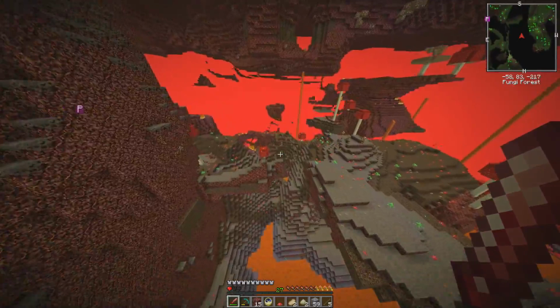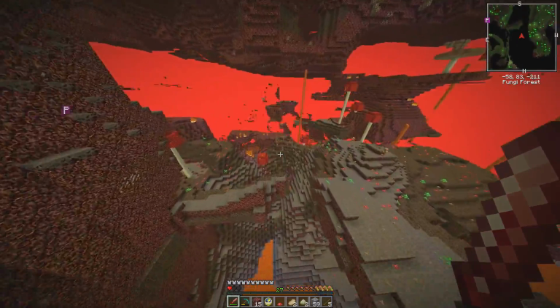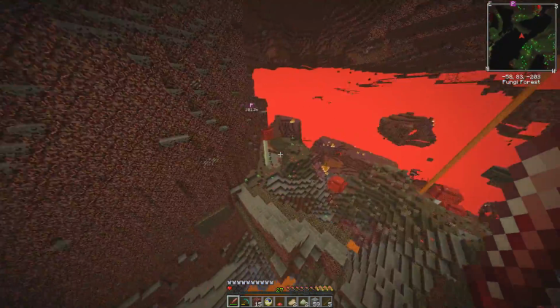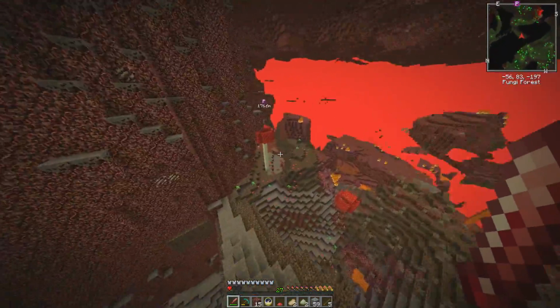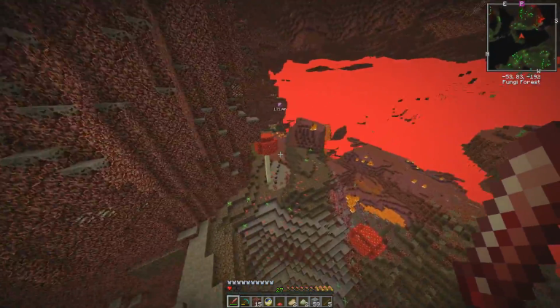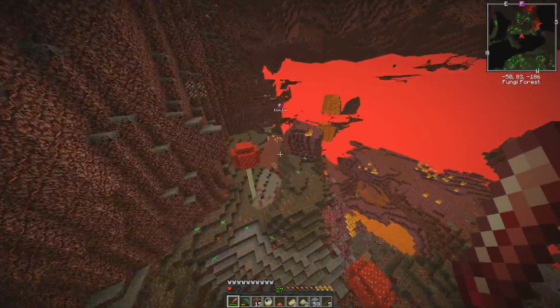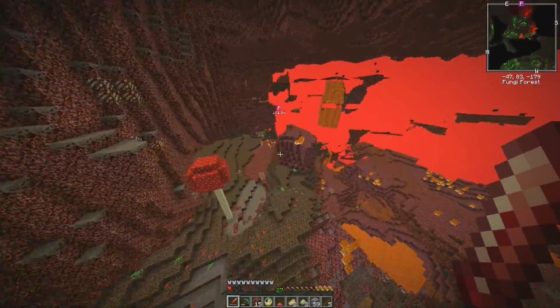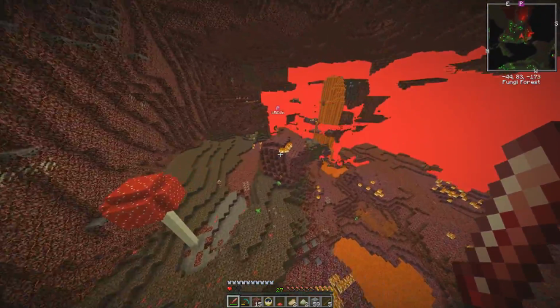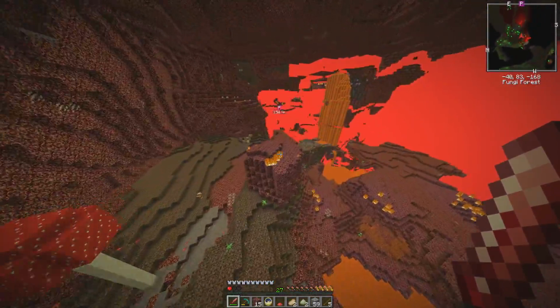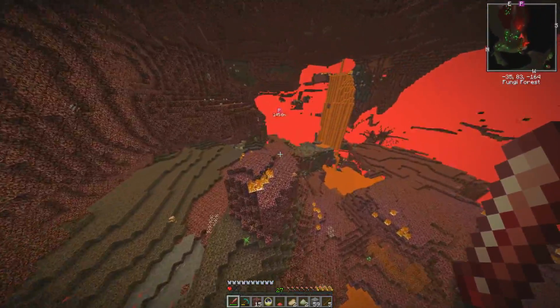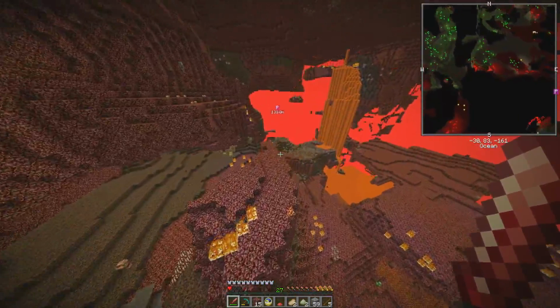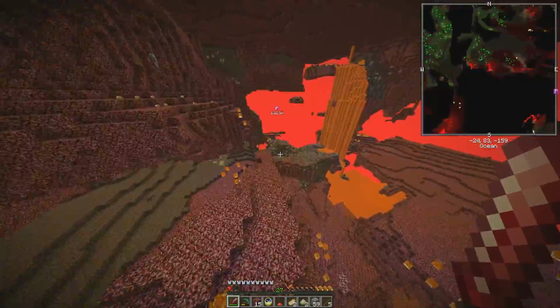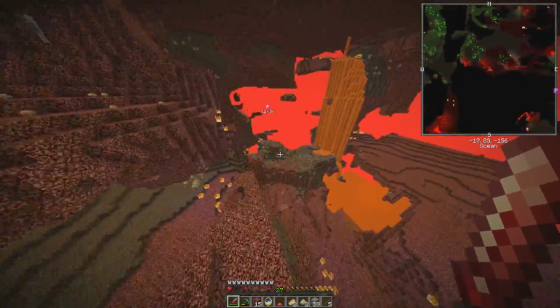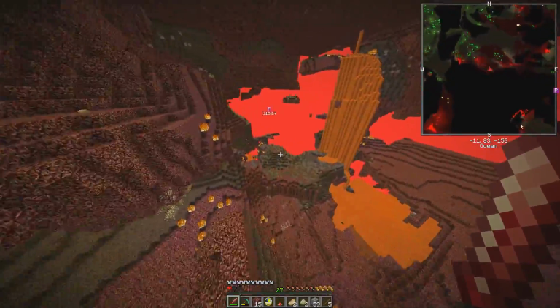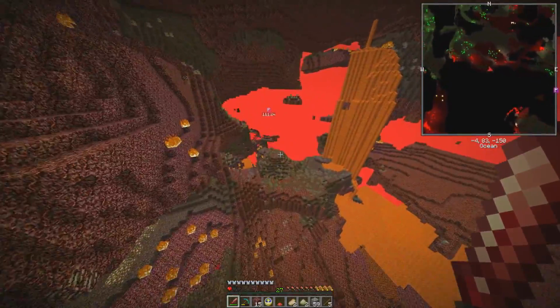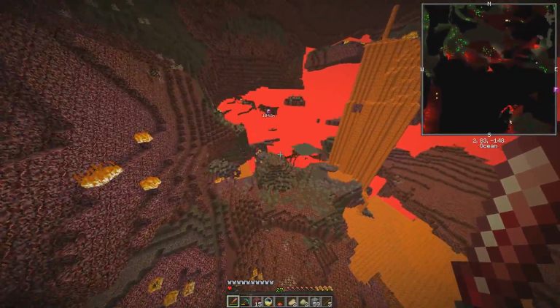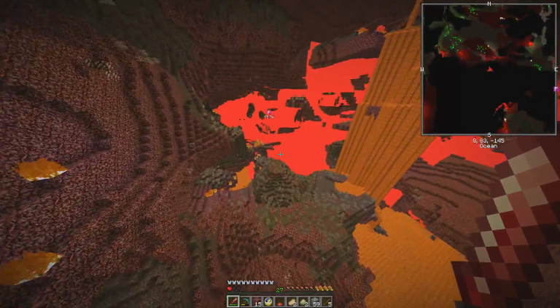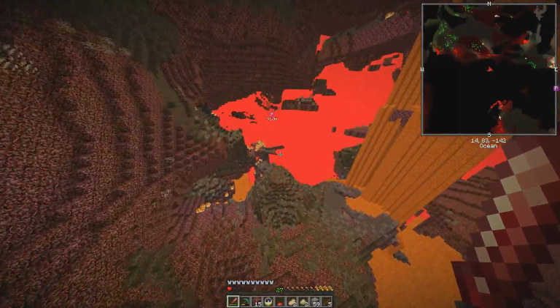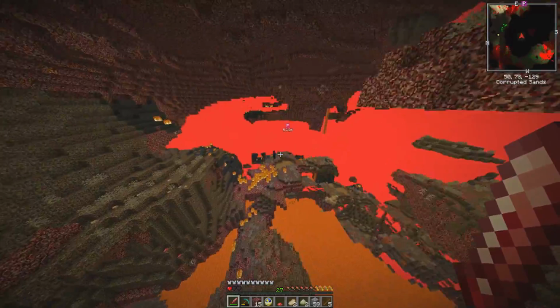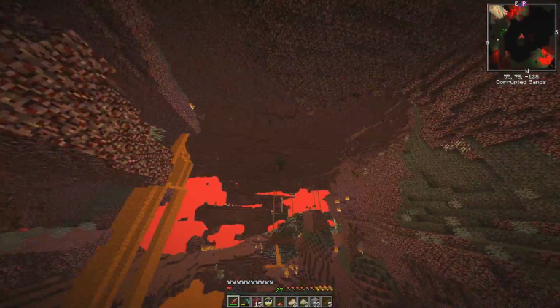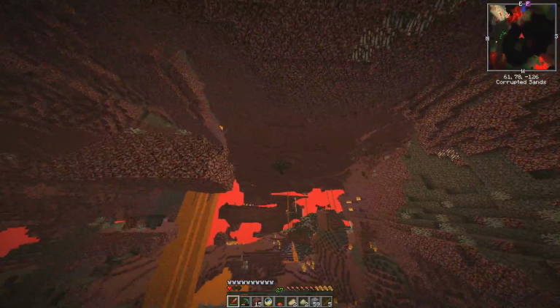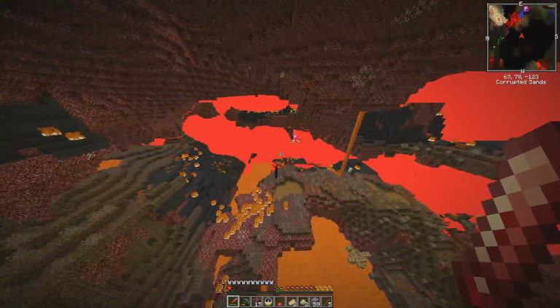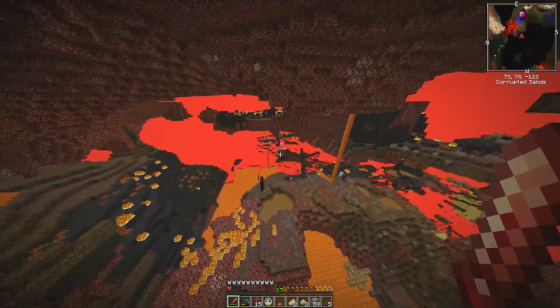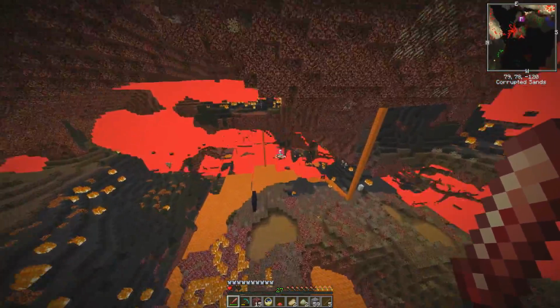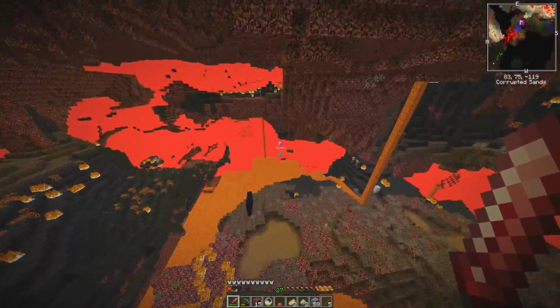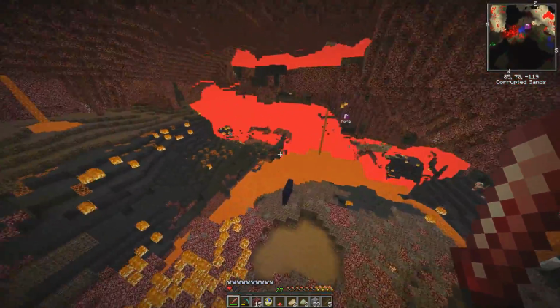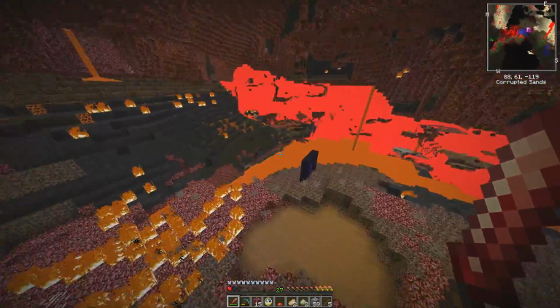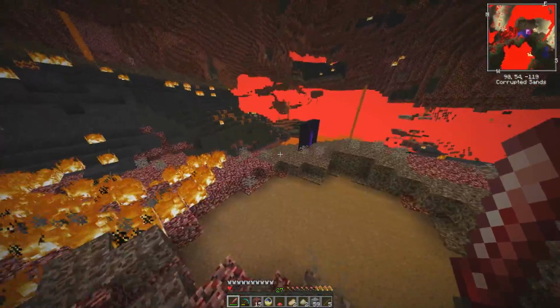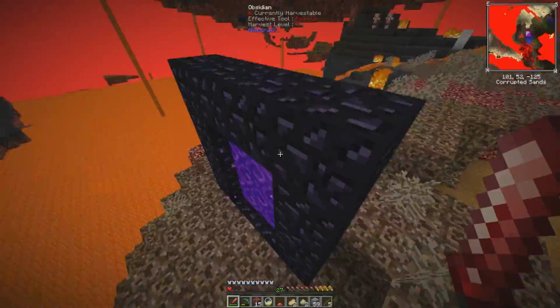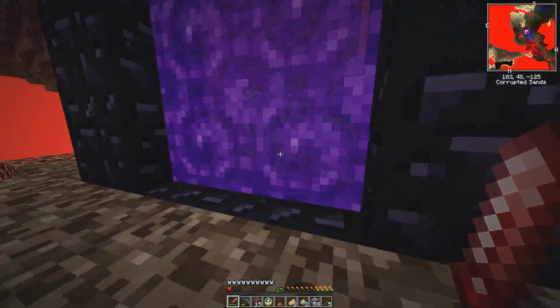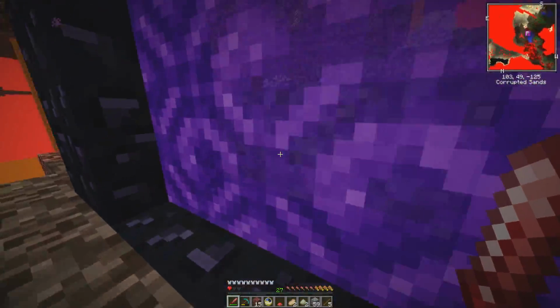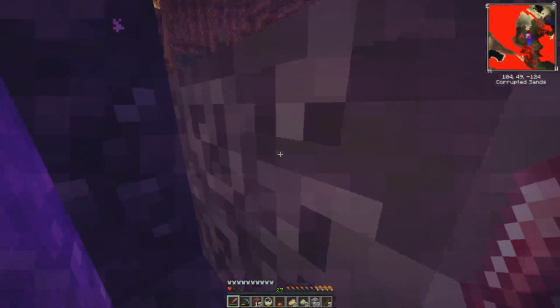Oh, I didn't check what color the magma cubes were on the minimap. Well, I'll be able to see it on the video when I edit it. Anyway guys, let's get to making this refined storage.